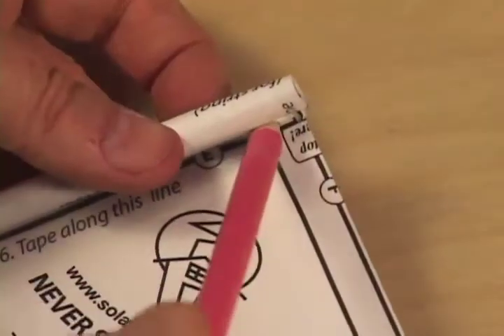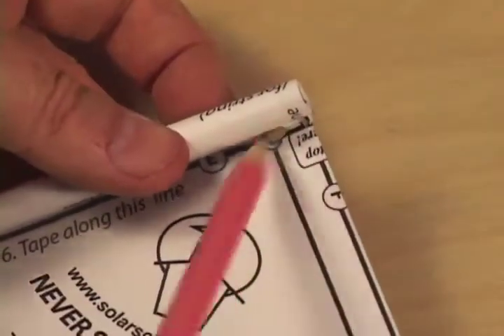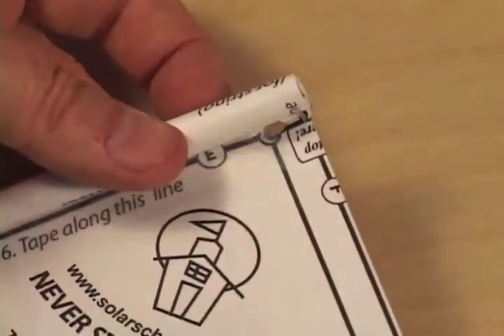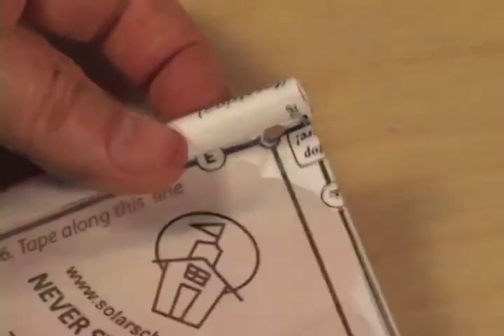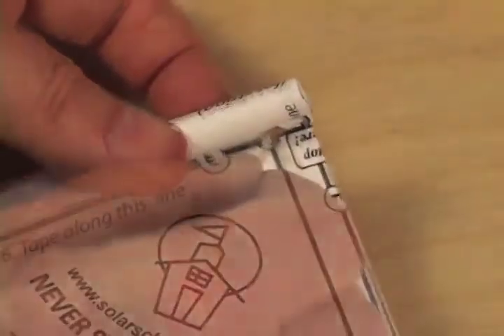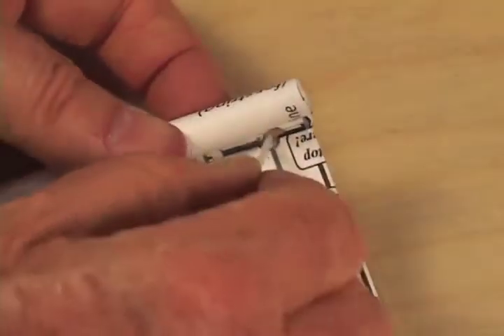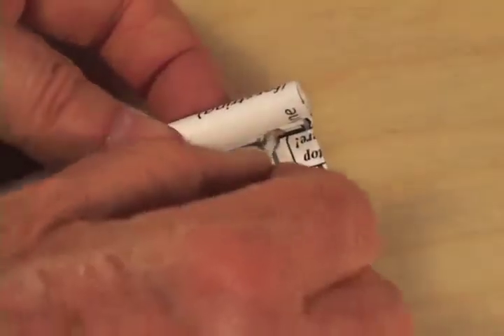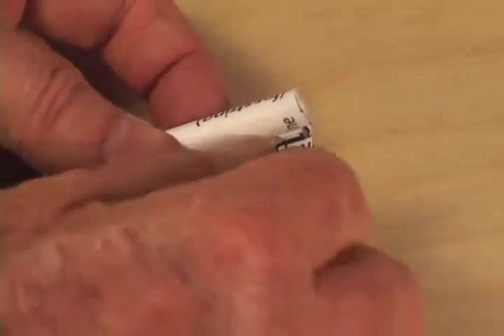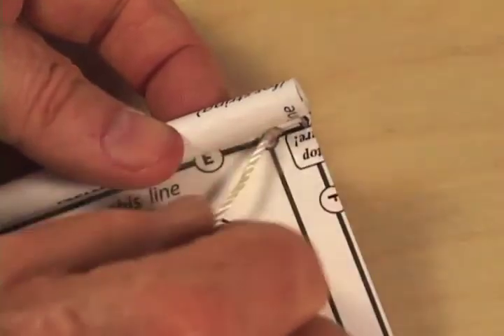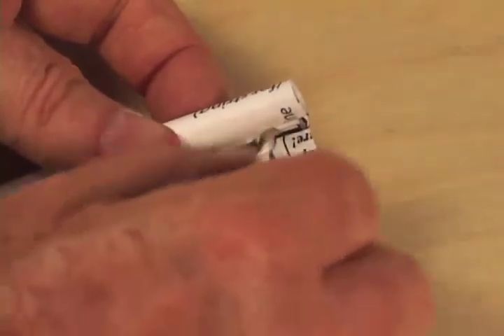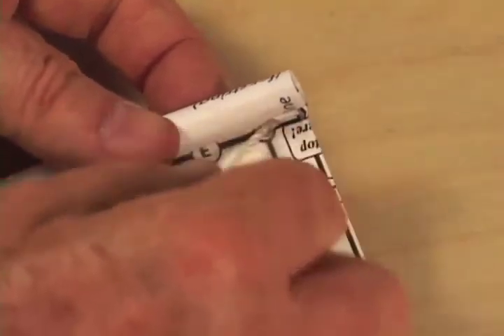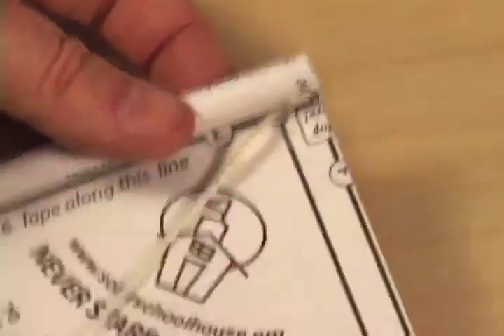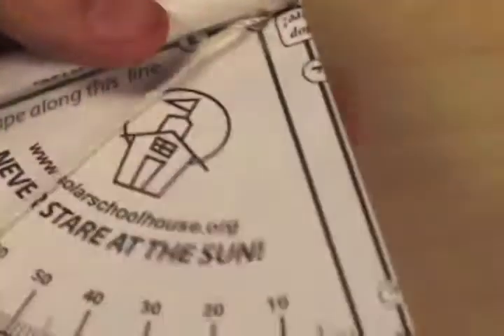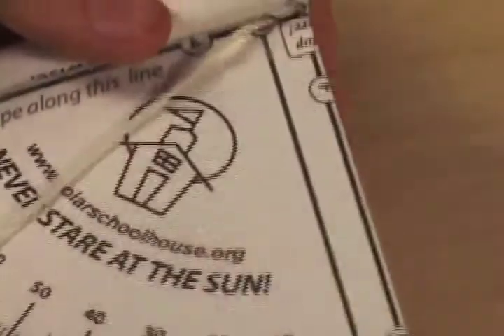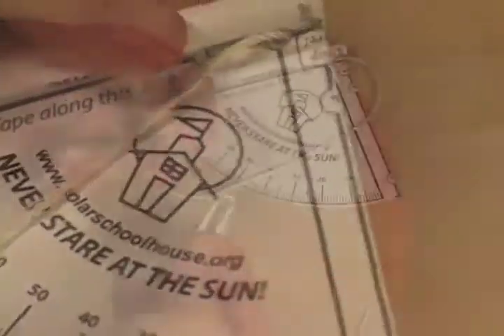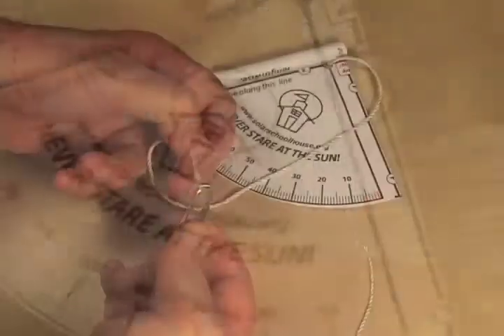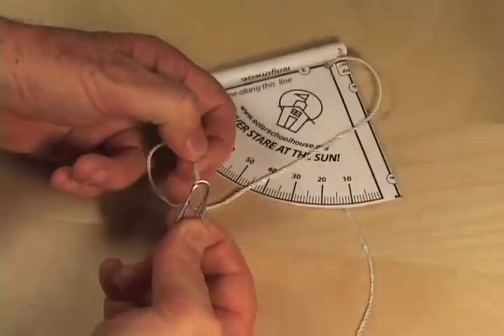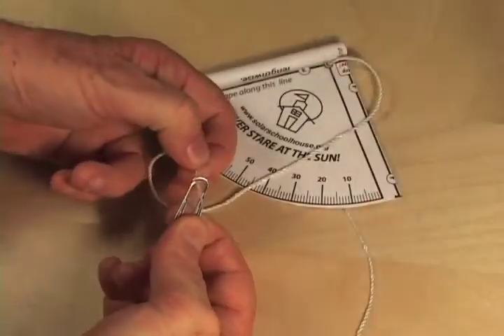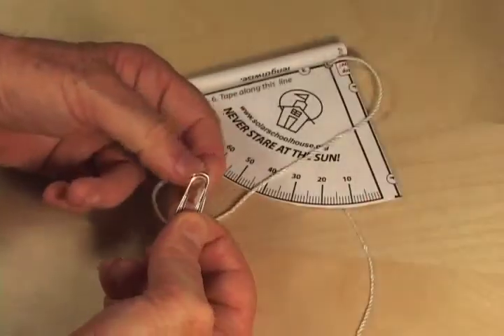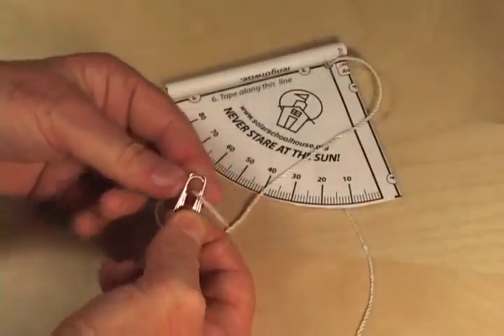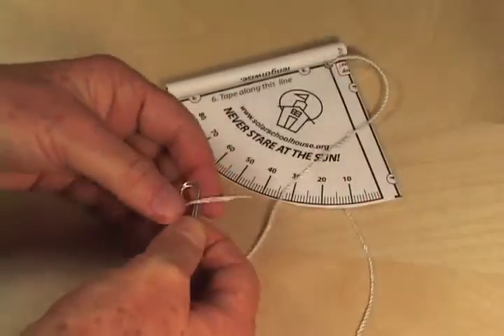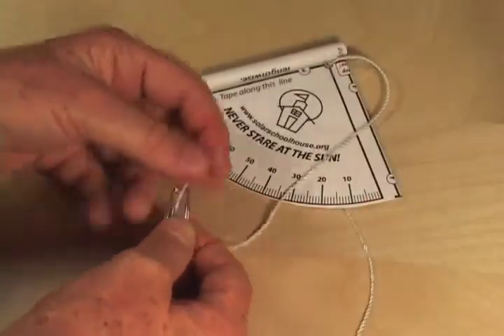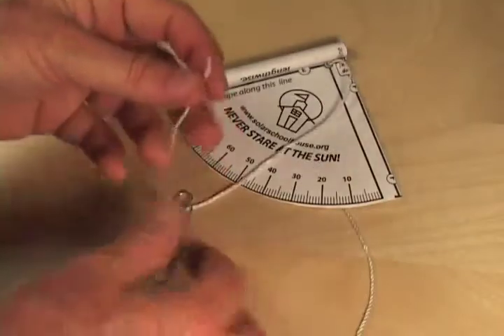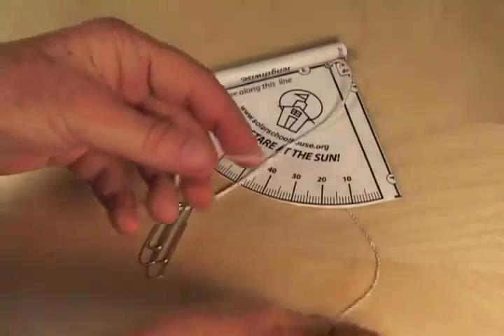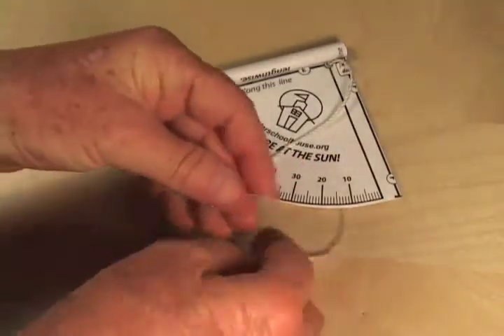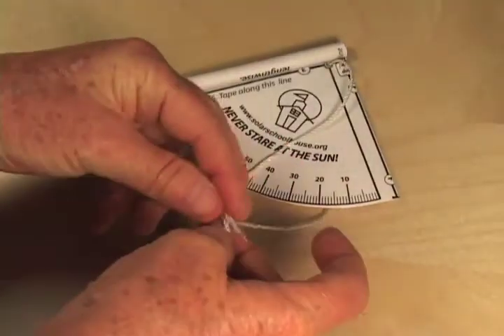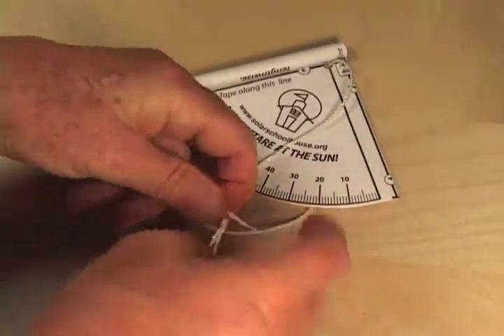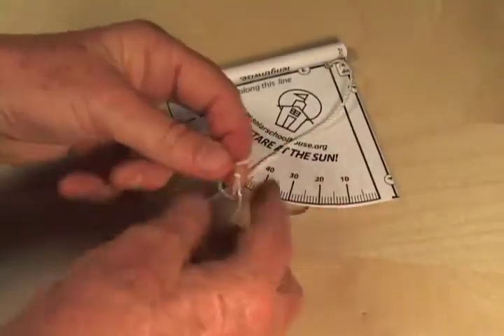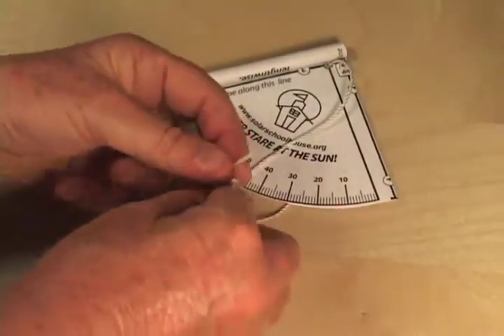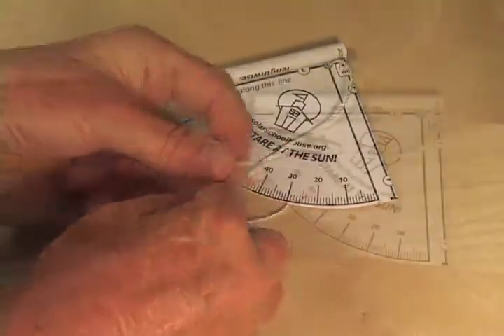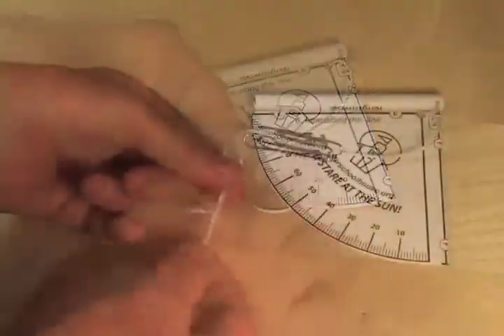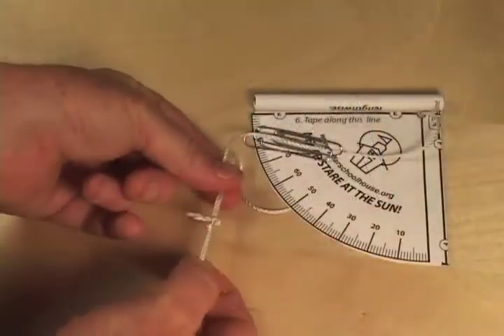Then thread about a foot of string through the hole. You can enlarge the hole with a pencil first if needed. The last step is to thread the string through two paper clips and then tie the ends together.